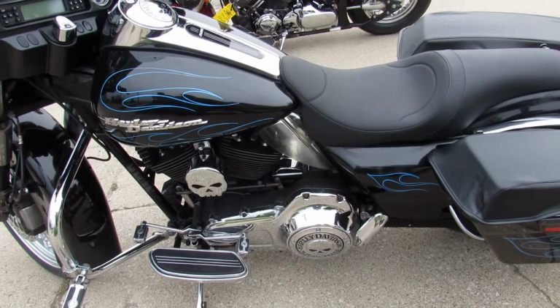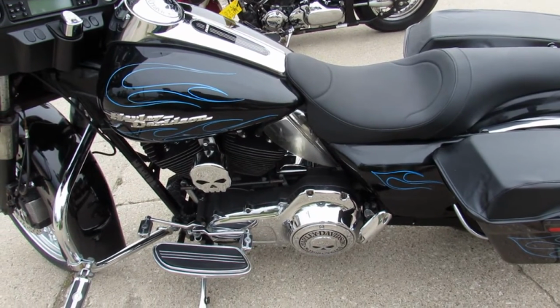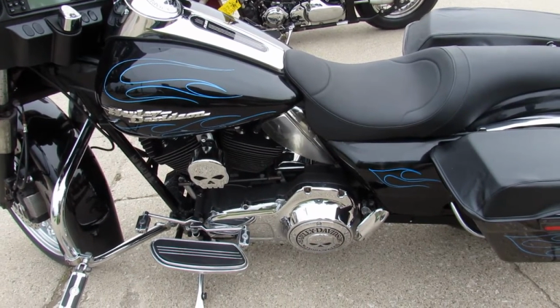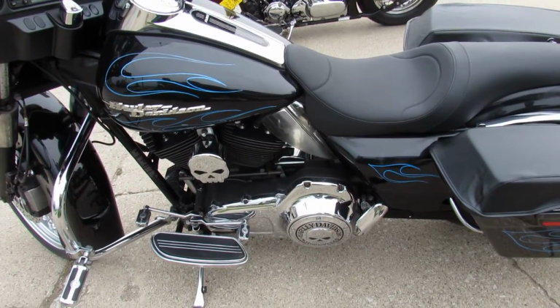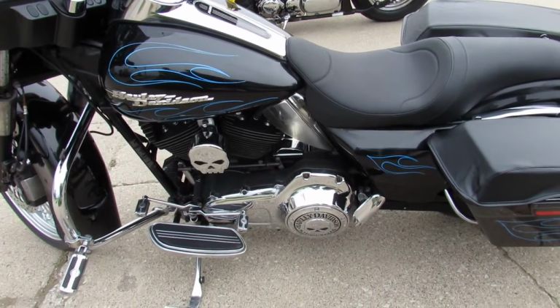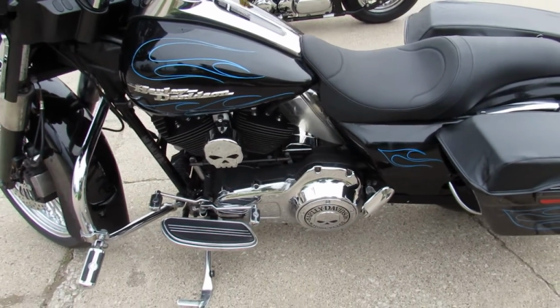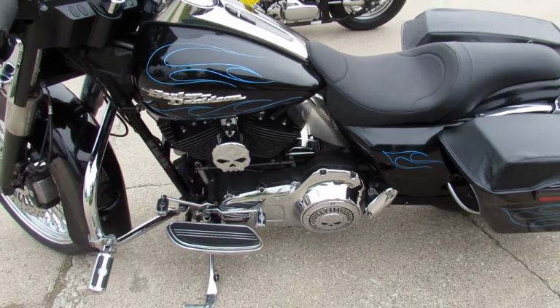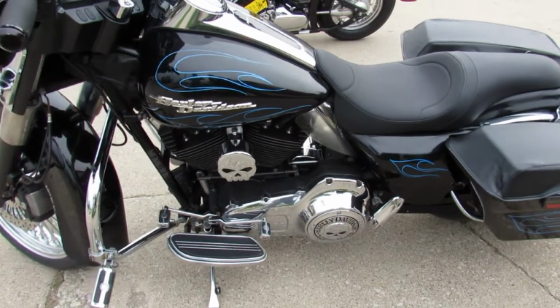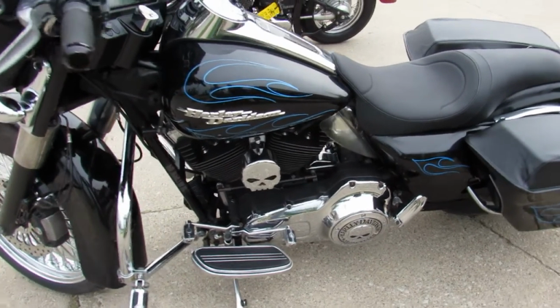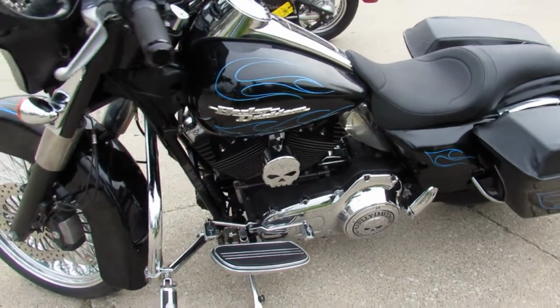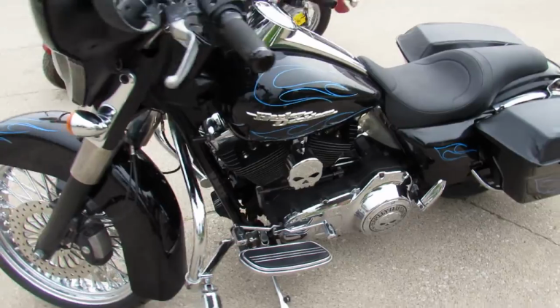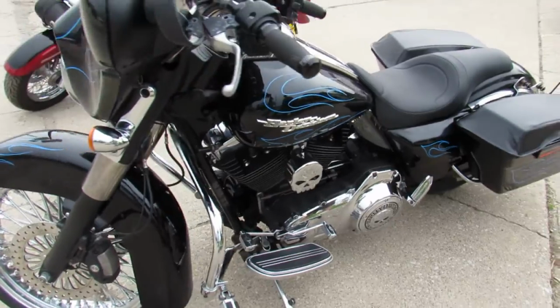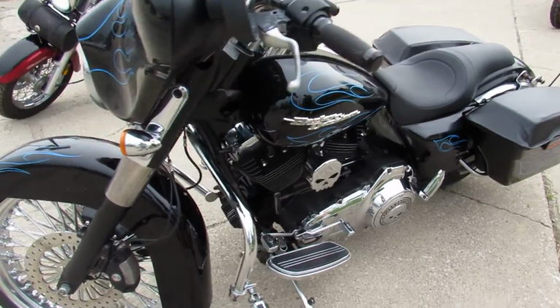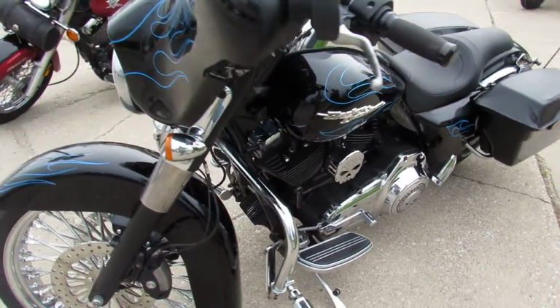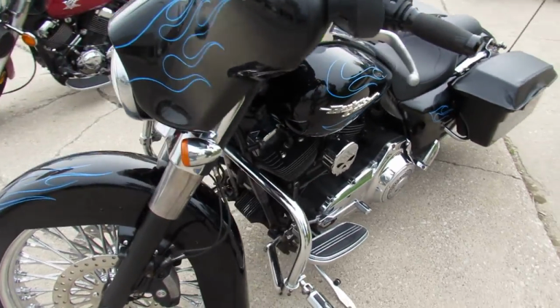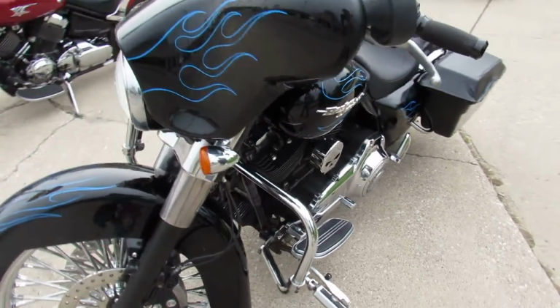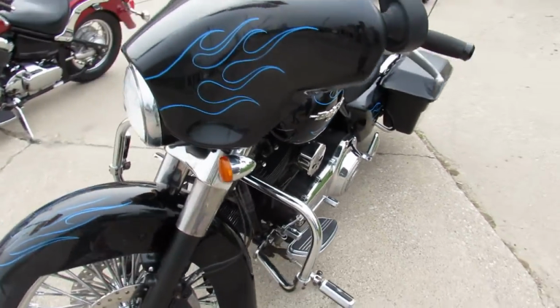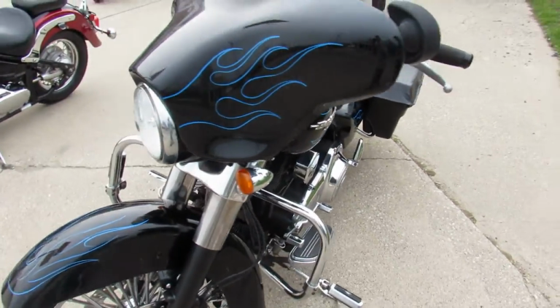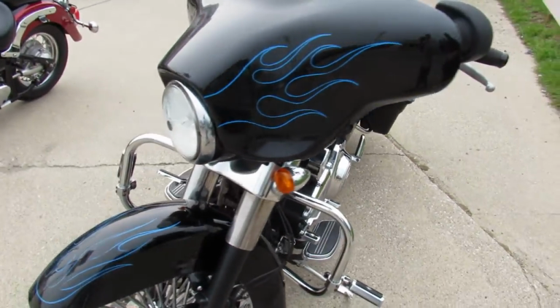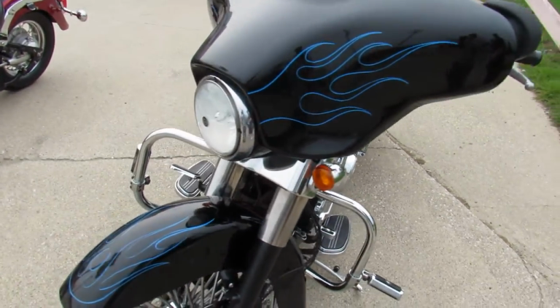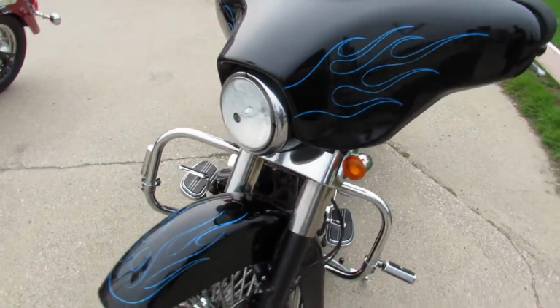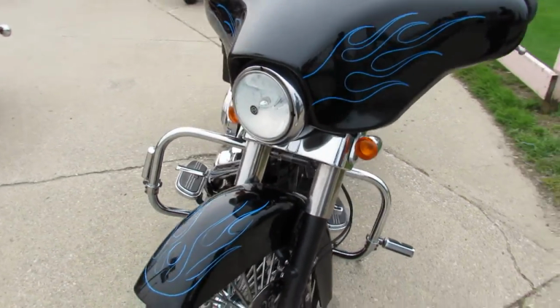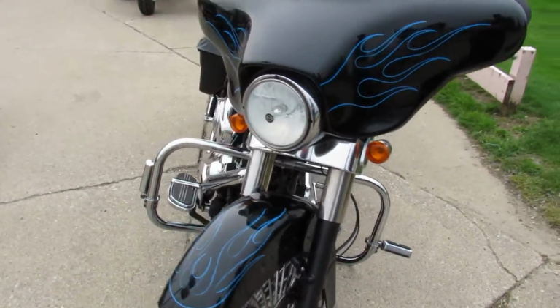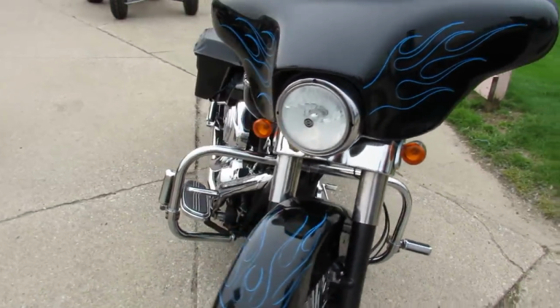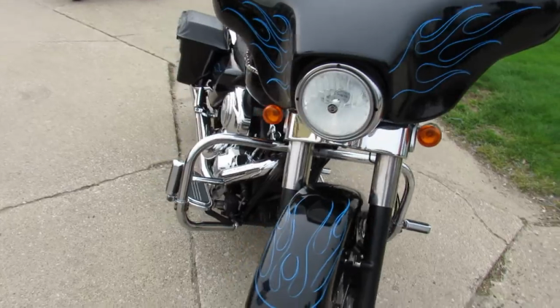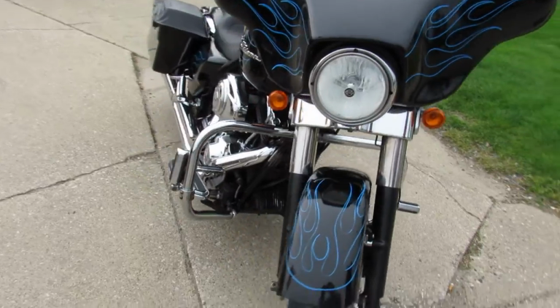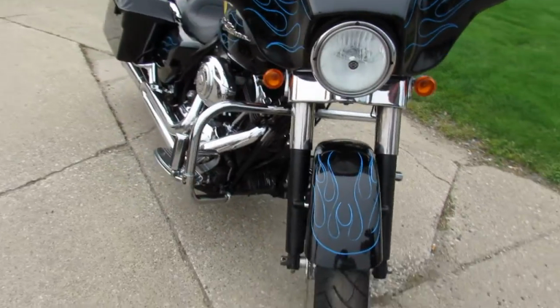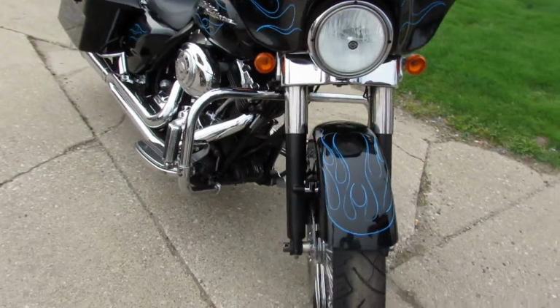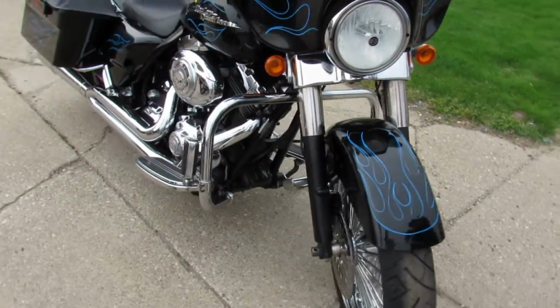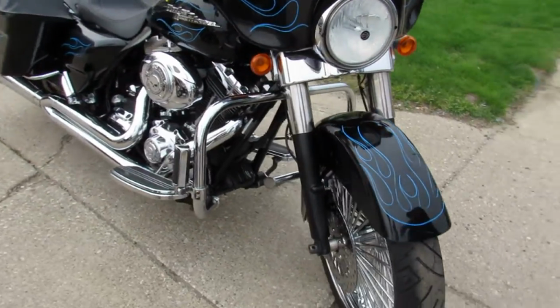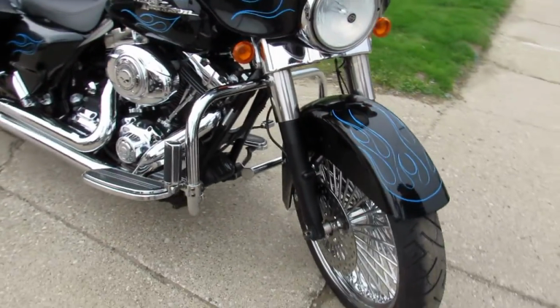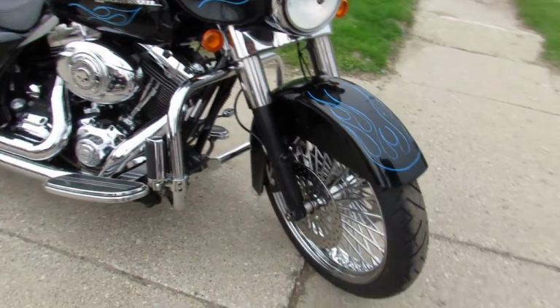Hey guys, ApprovalPowerSports.com here doing some videos on some bikes we just got in. Check this one out, it's a 2010 Street Glide. Got that 21 inch fat spoke chrome front wheel. We stand out from the crowd on this Street Glide.